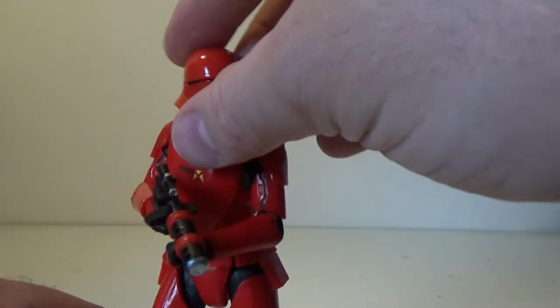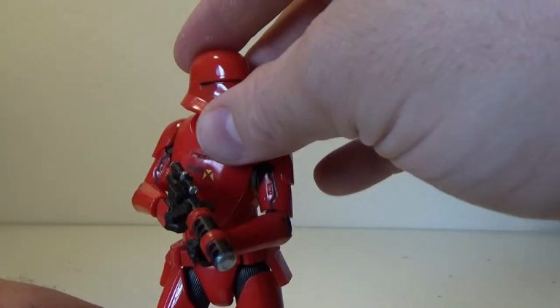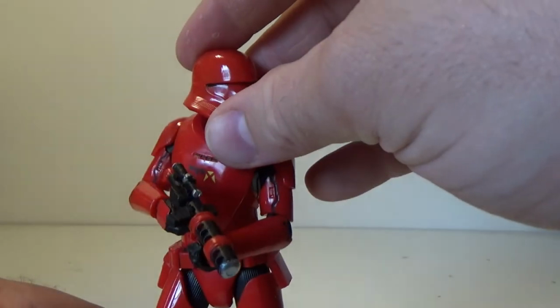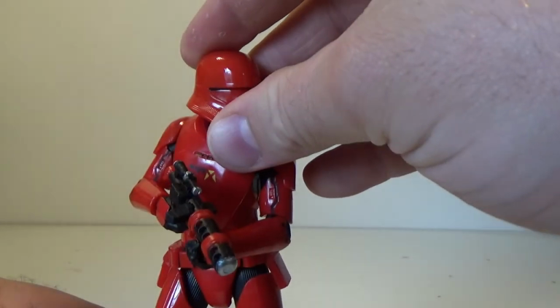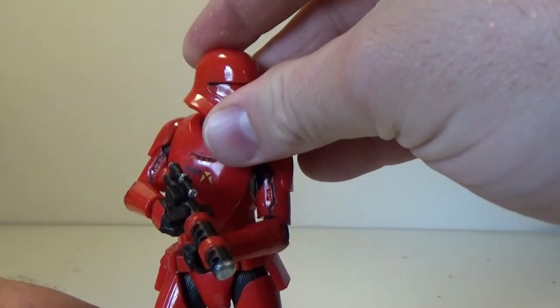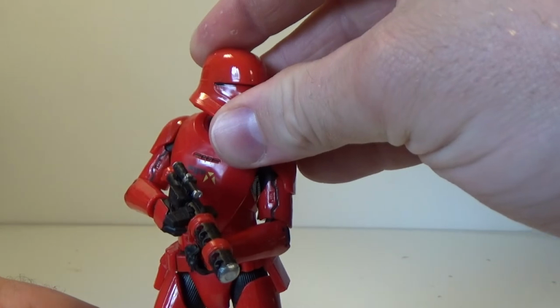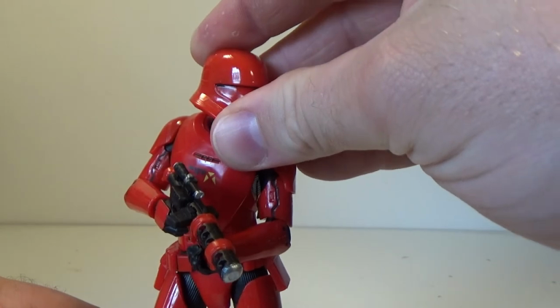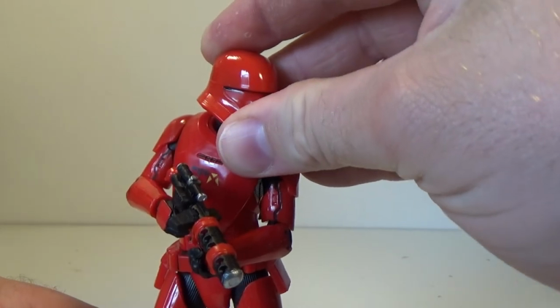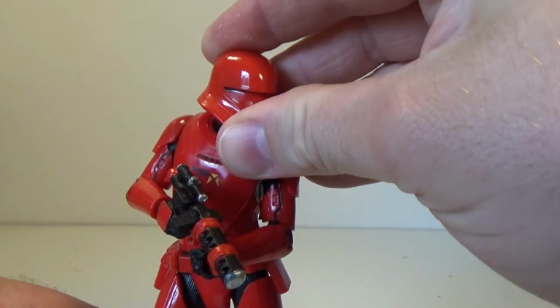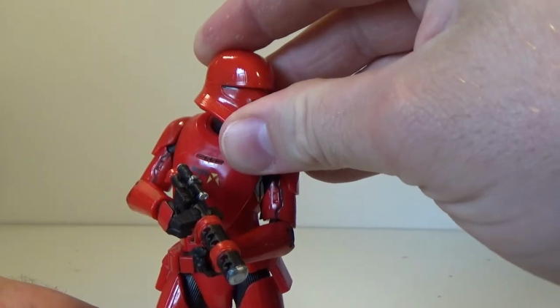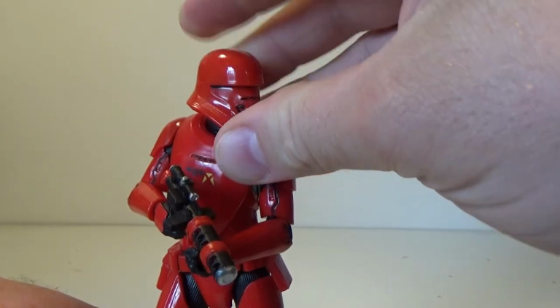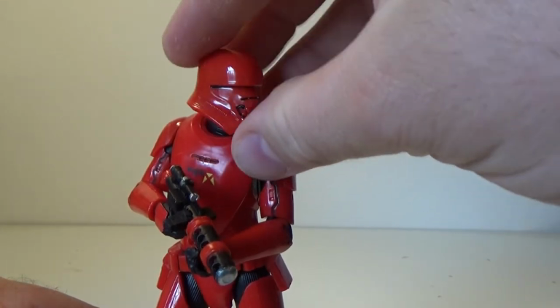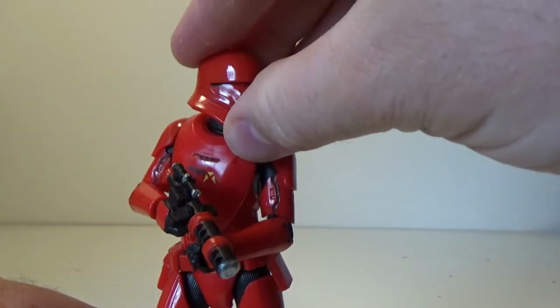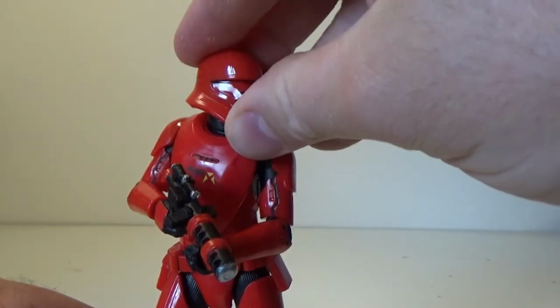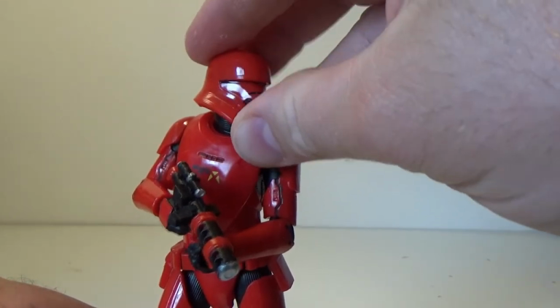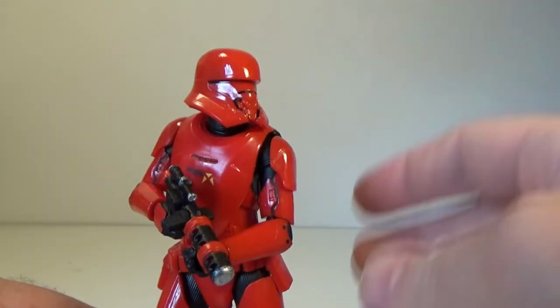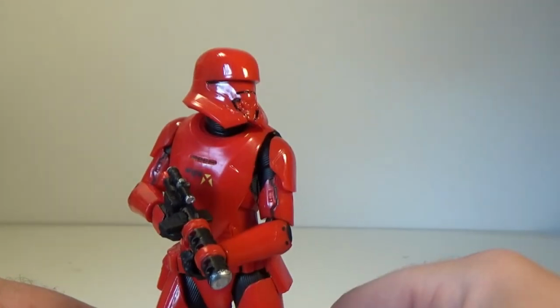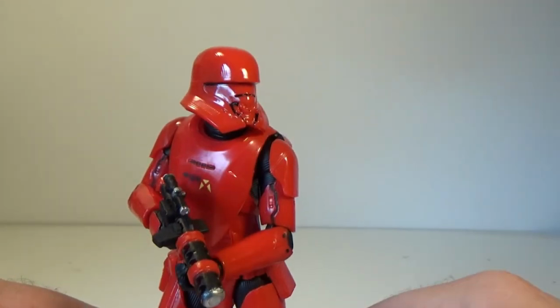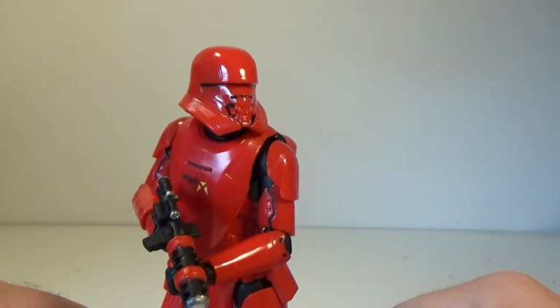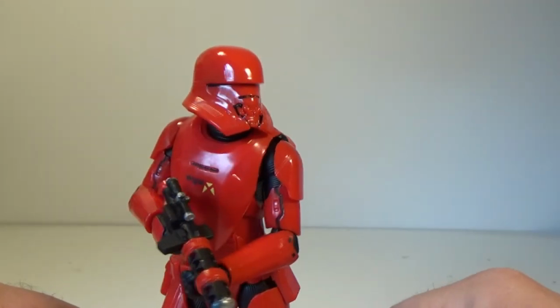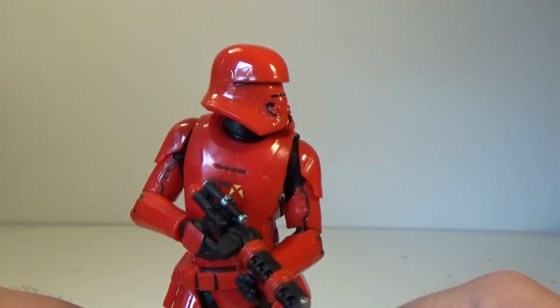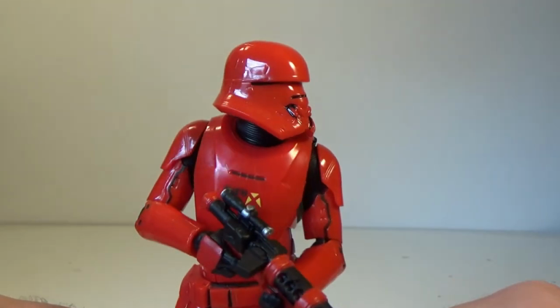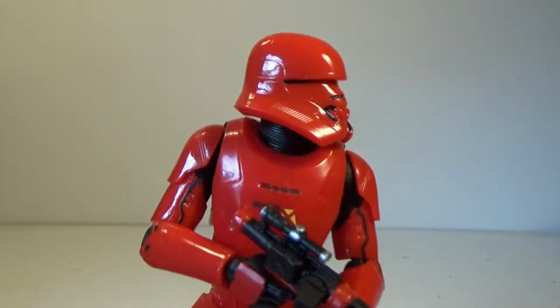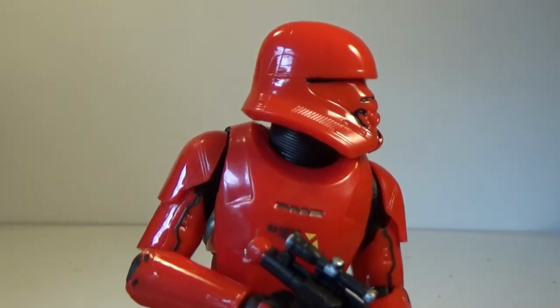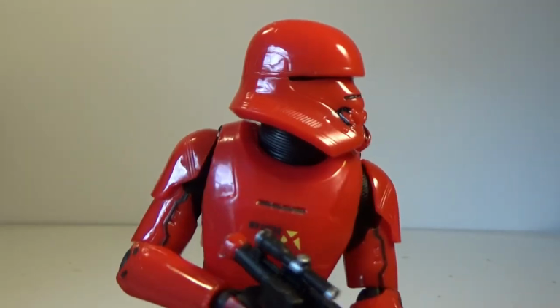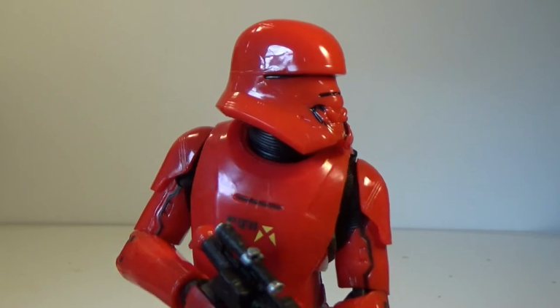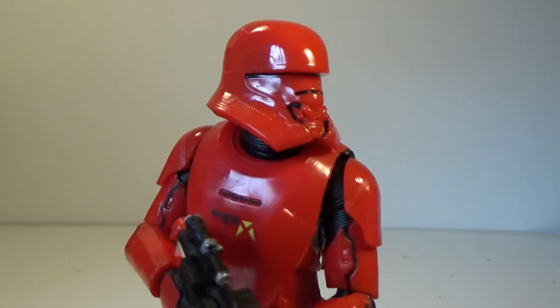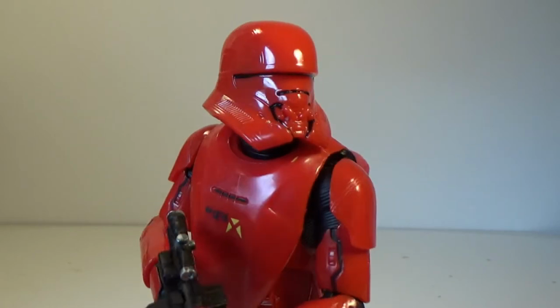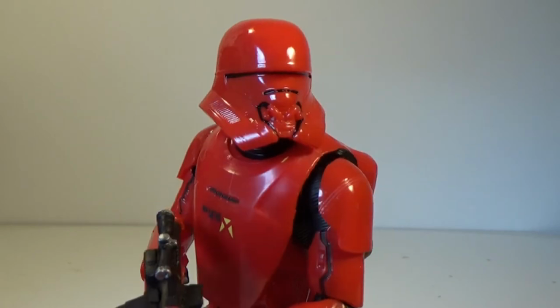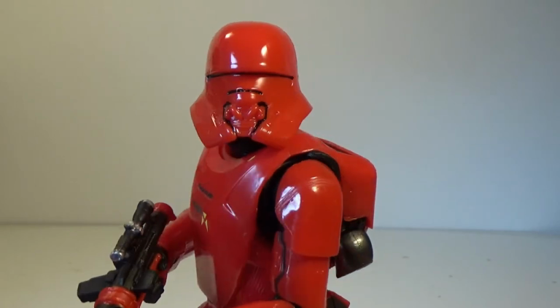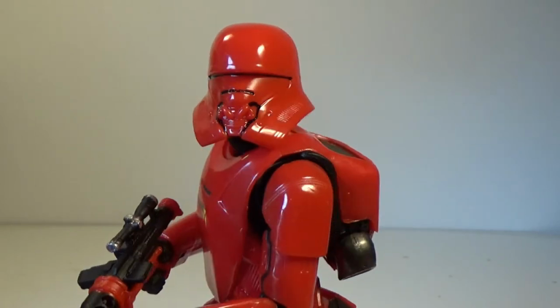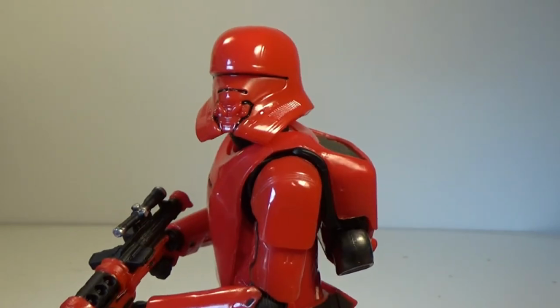They have released this guy in the vintage collection already. A pretty cool figure, but it's nice to have him in six inch.